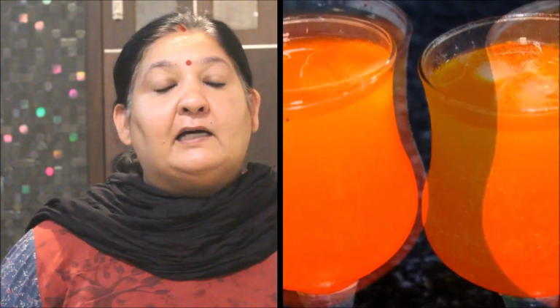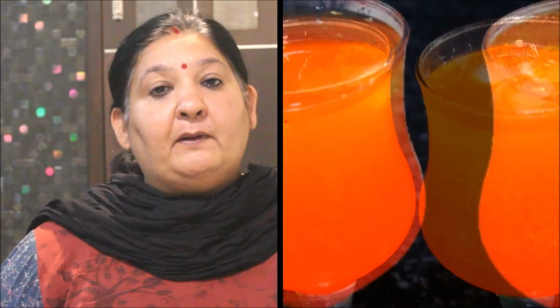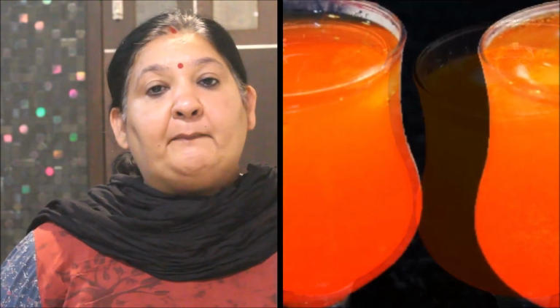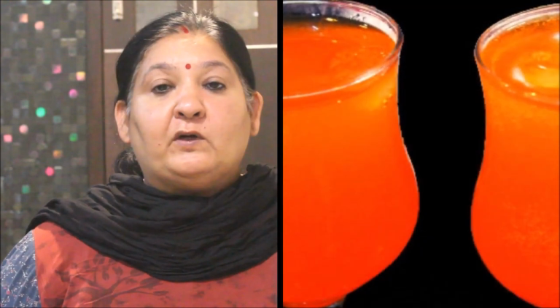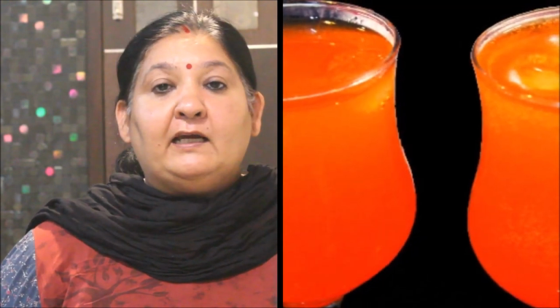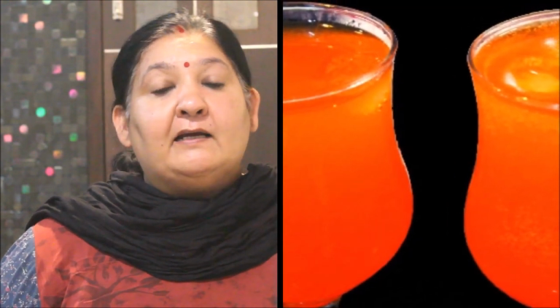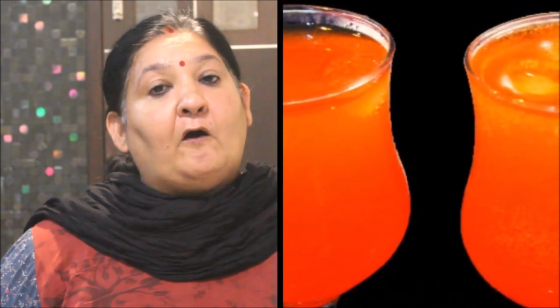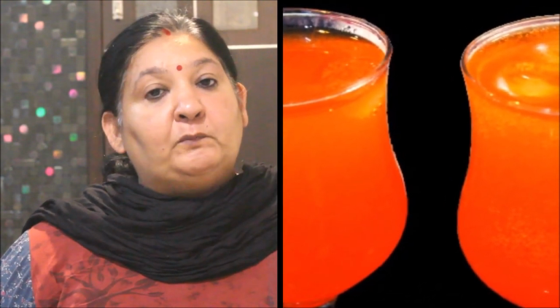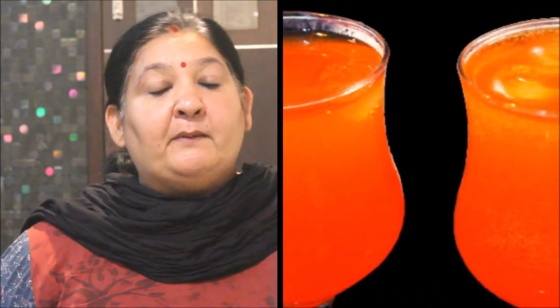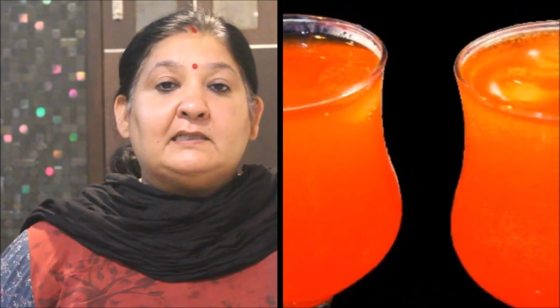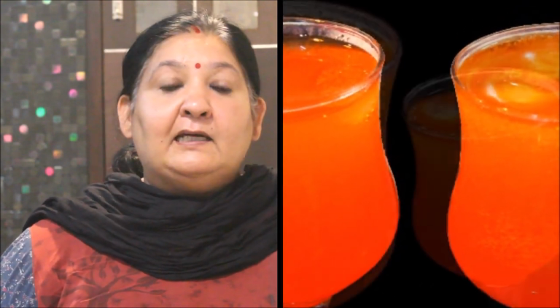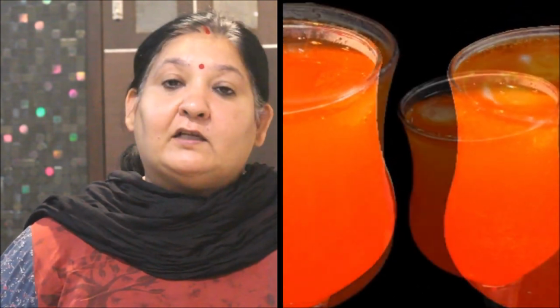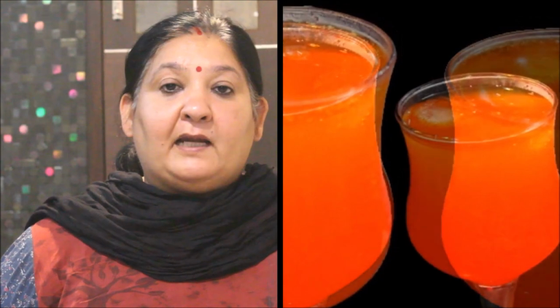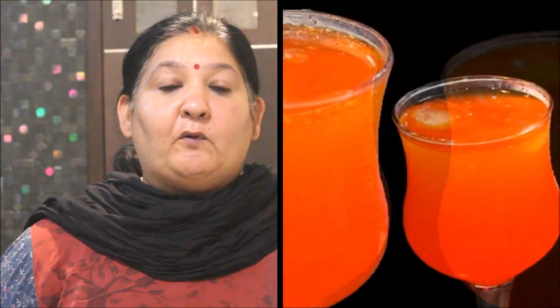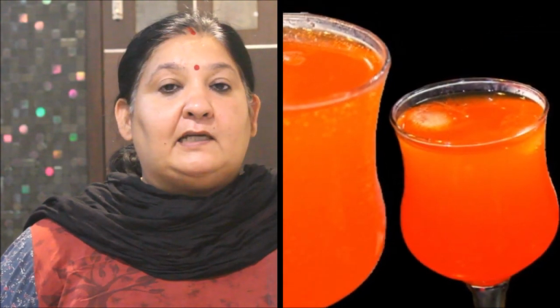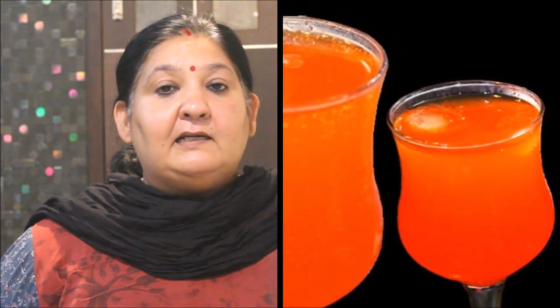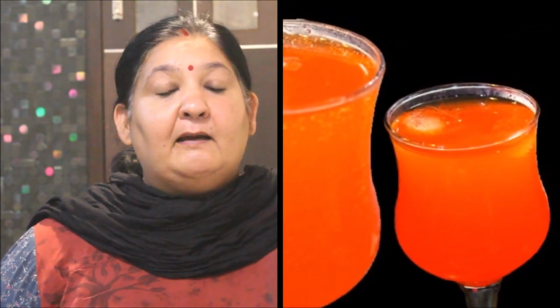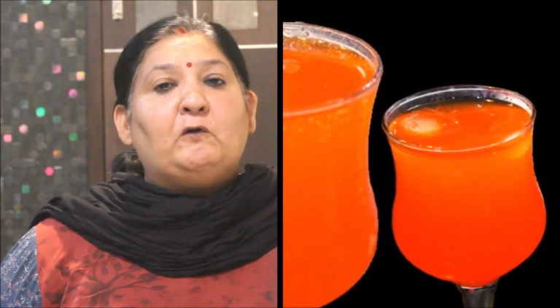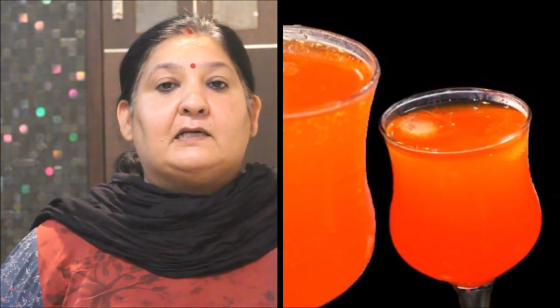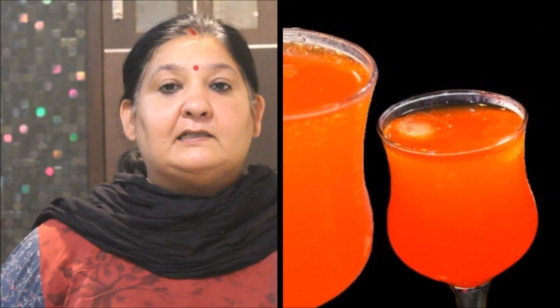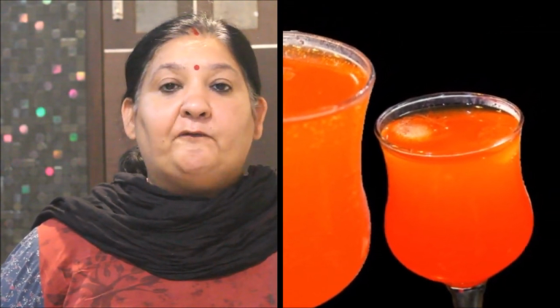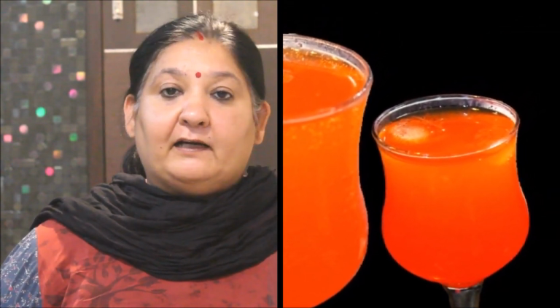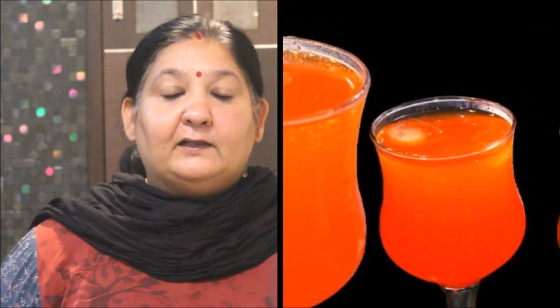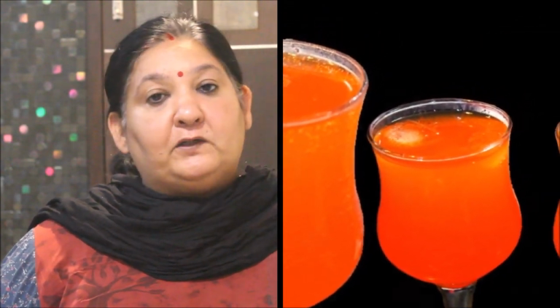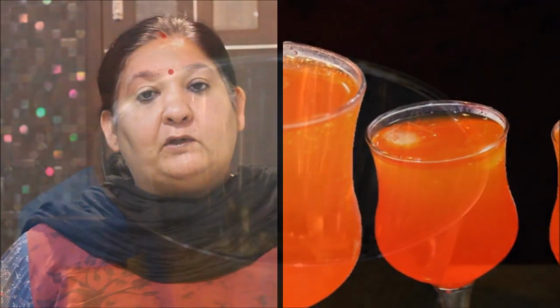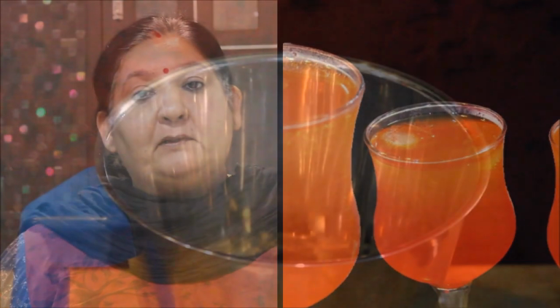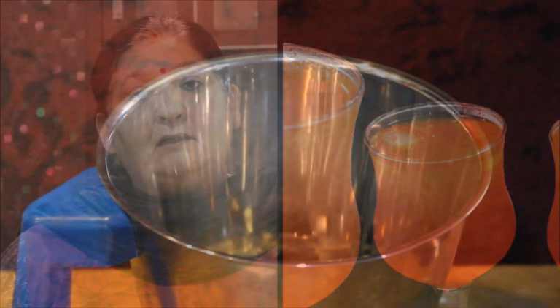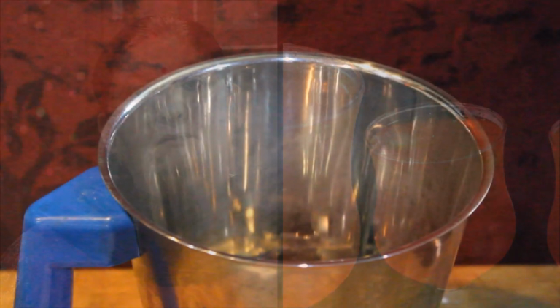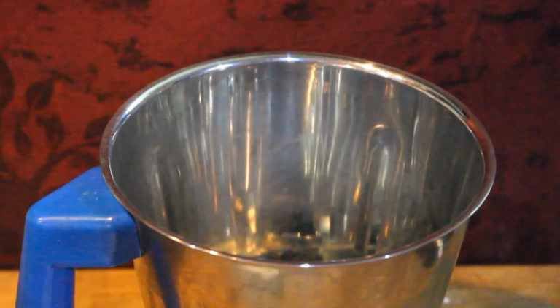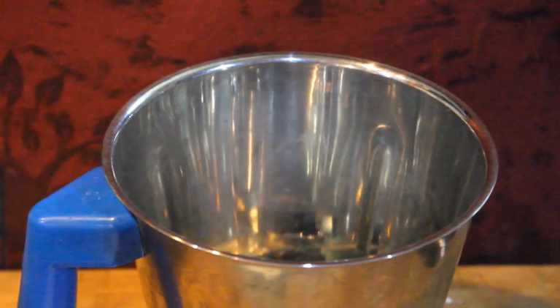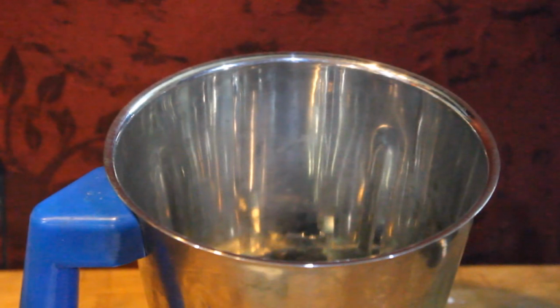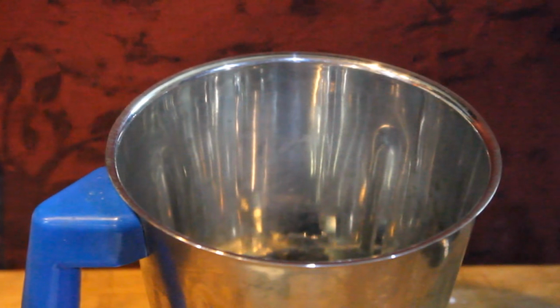Today, we will make it in the house. We will make it very delicious. It is a bazaar-style drink like Fanta. So, let's start making this bazaar-like Fanta at home.